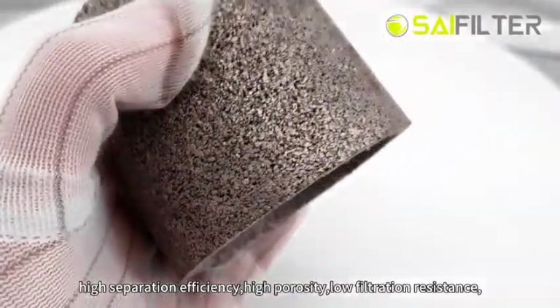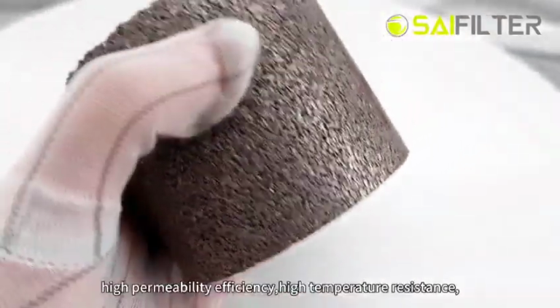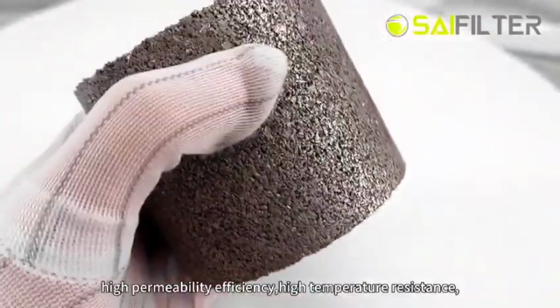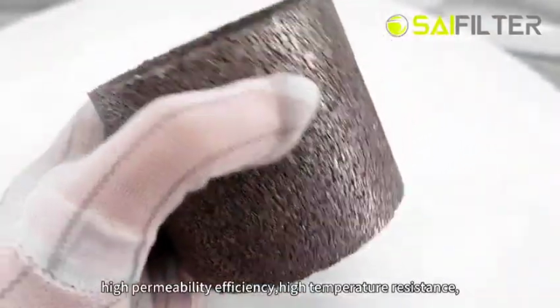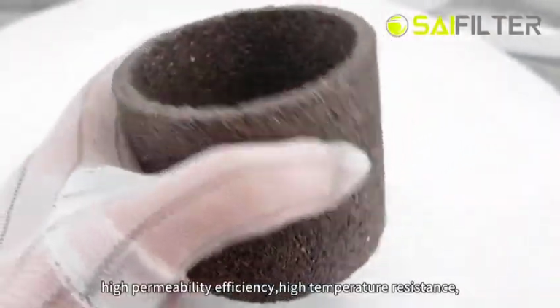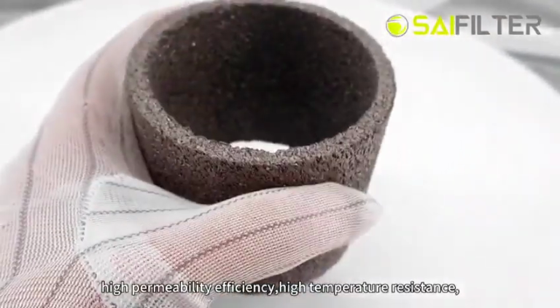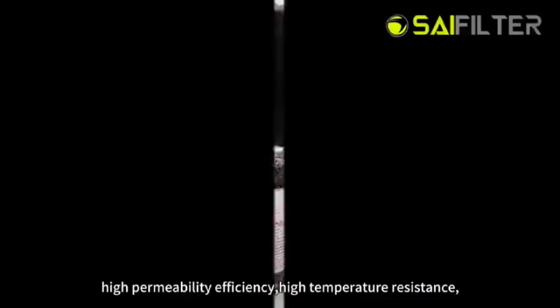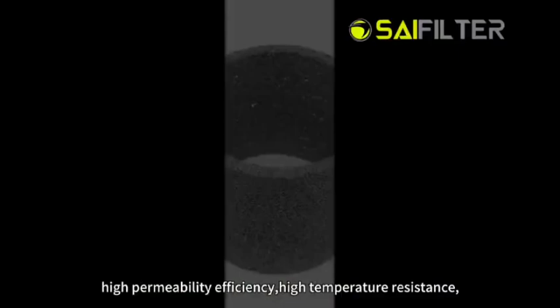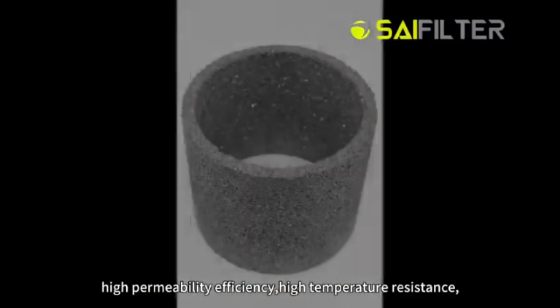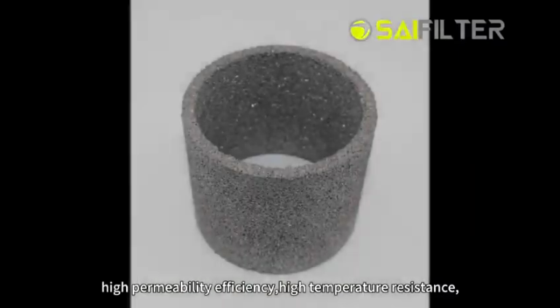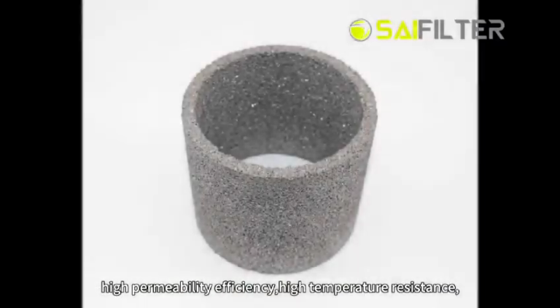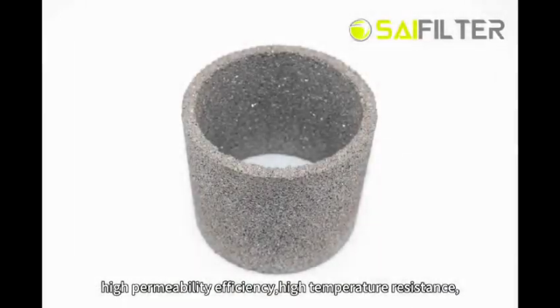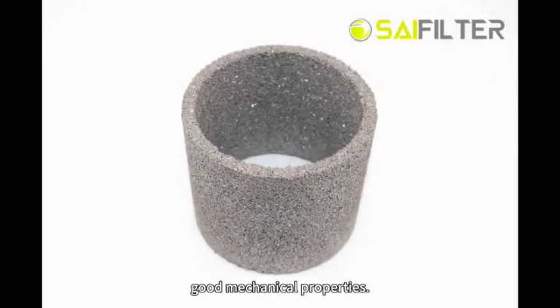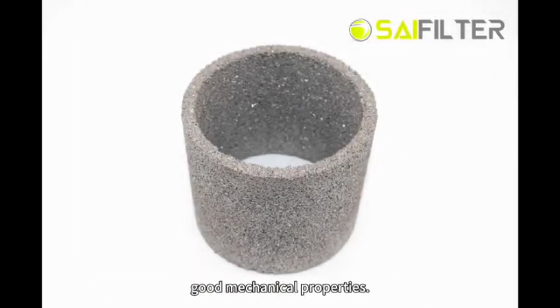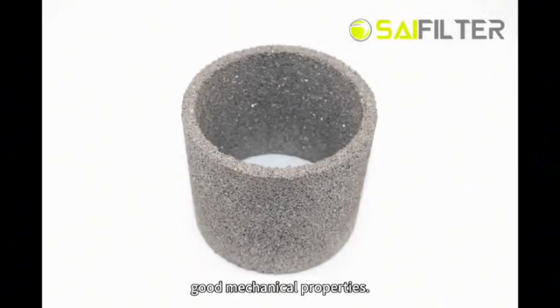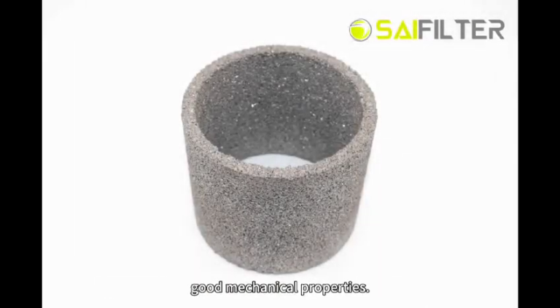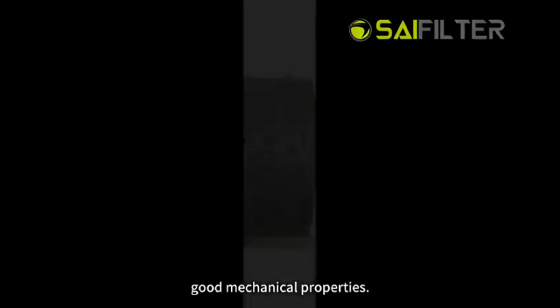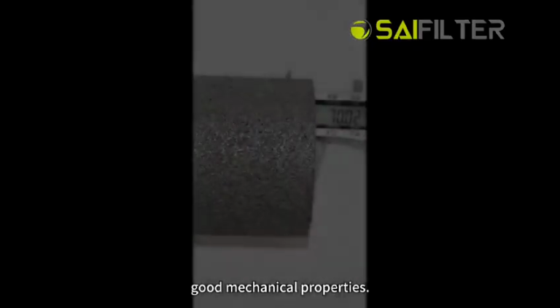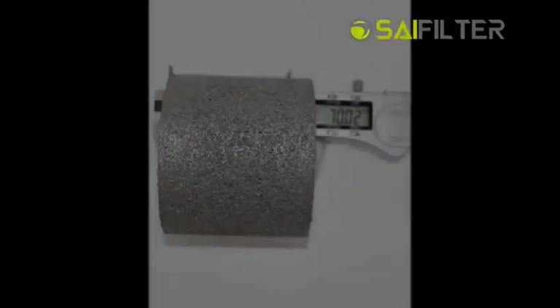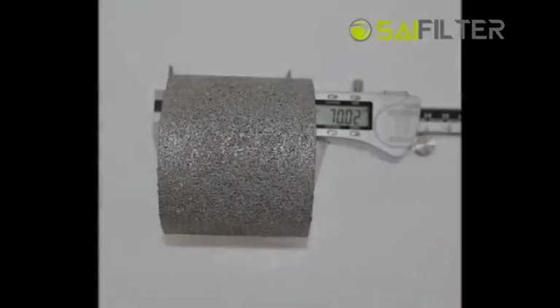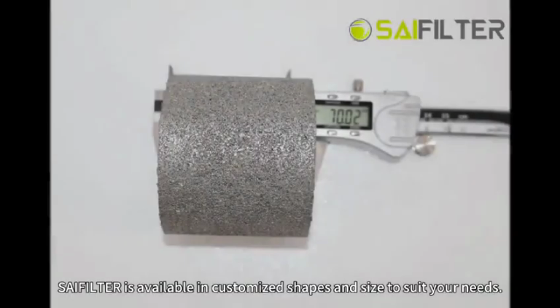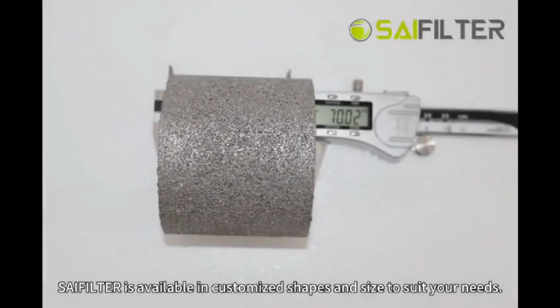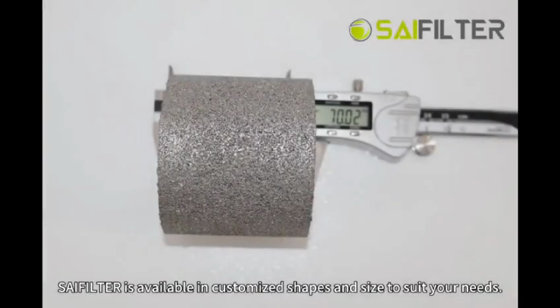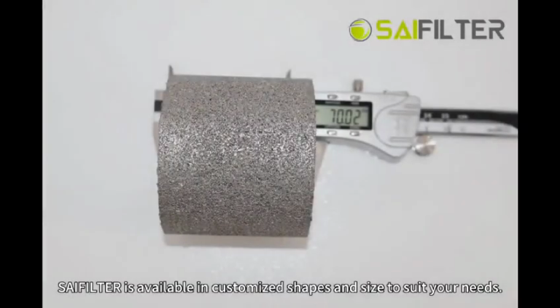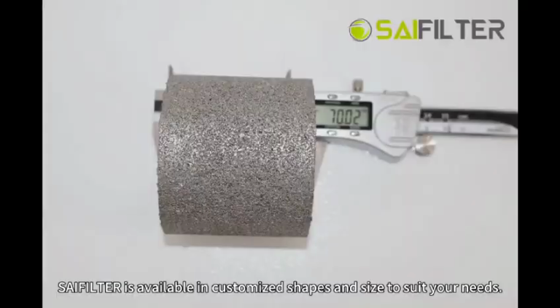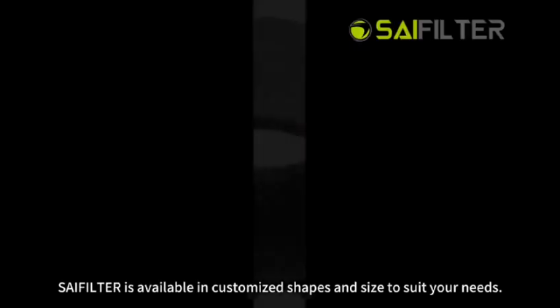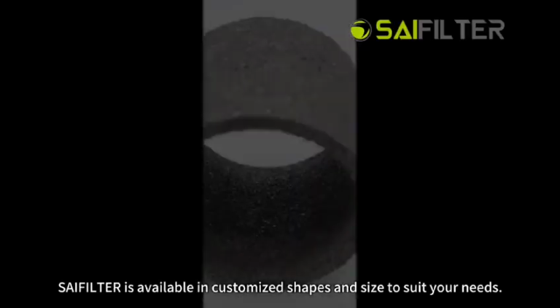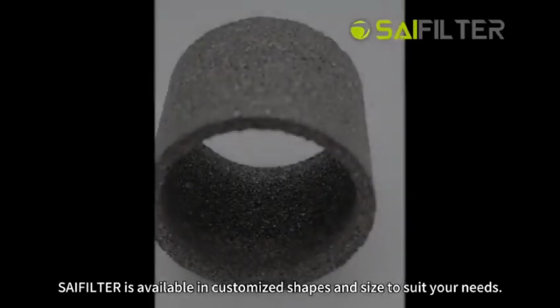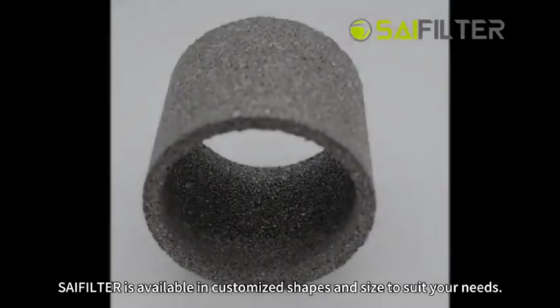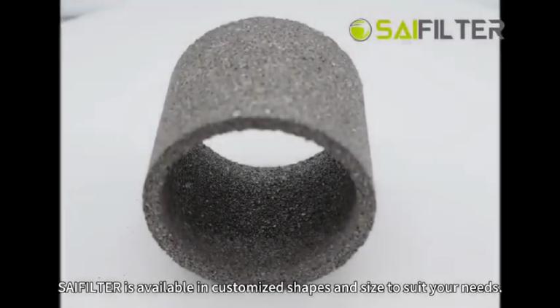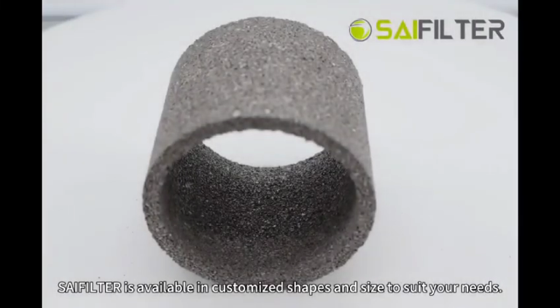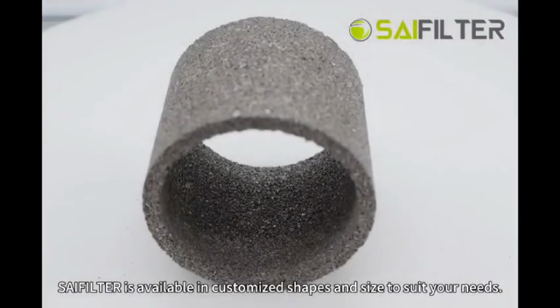Additional characteristics include high permeability efficiency, high temperature resistance, and good mechanical properties. The Sea filter is available in customized shapes and sizes to suit your needs.